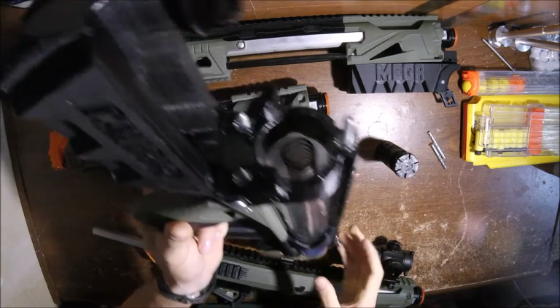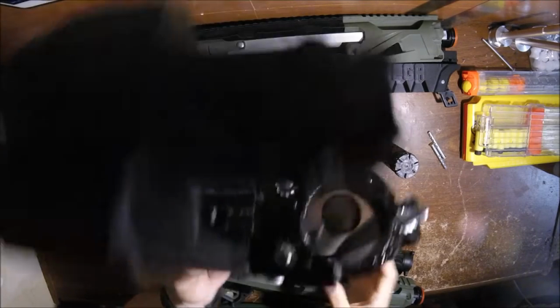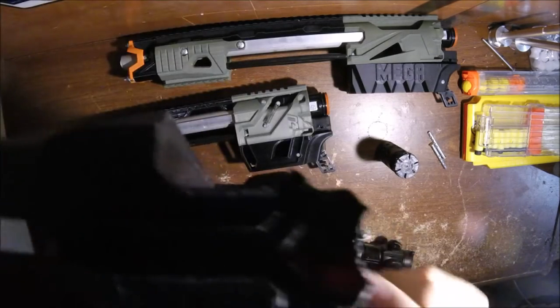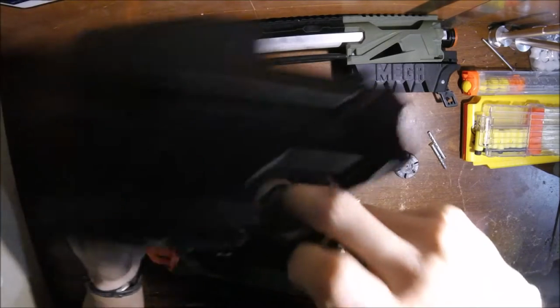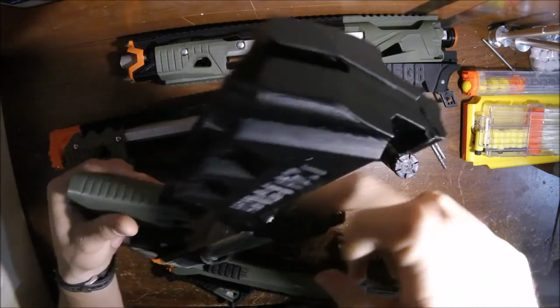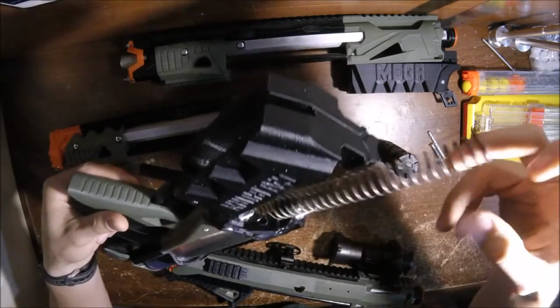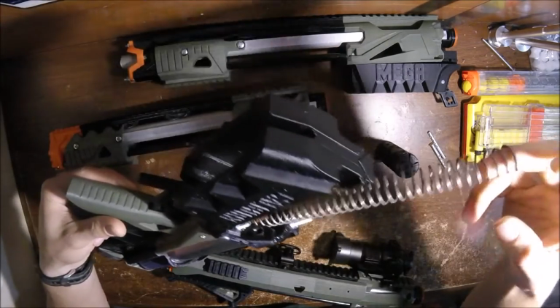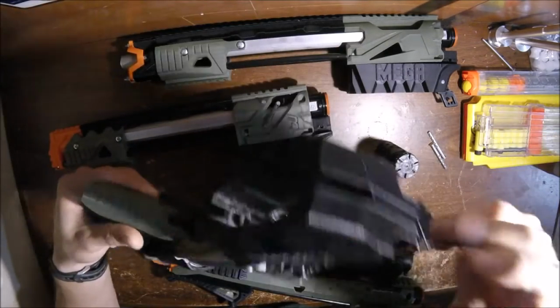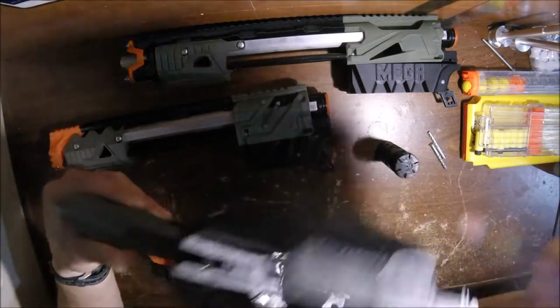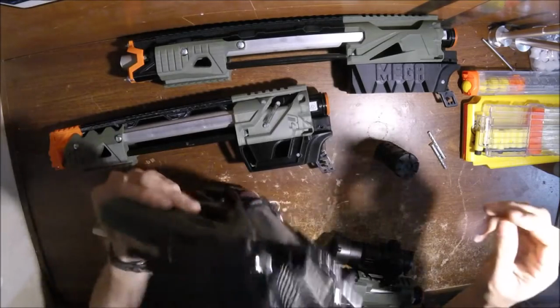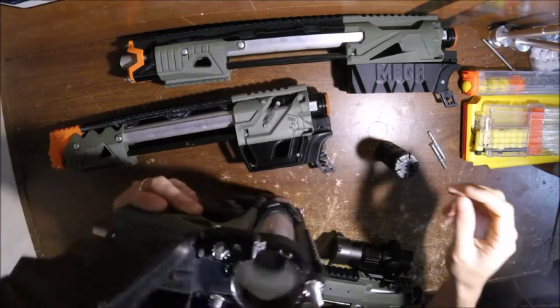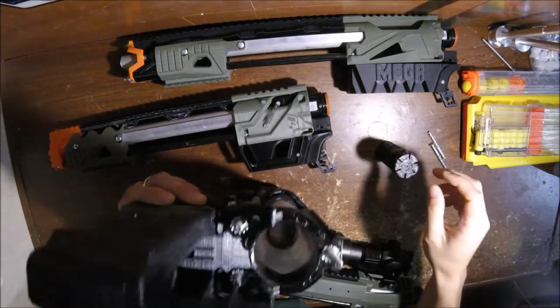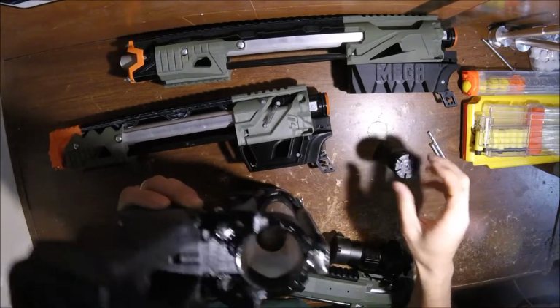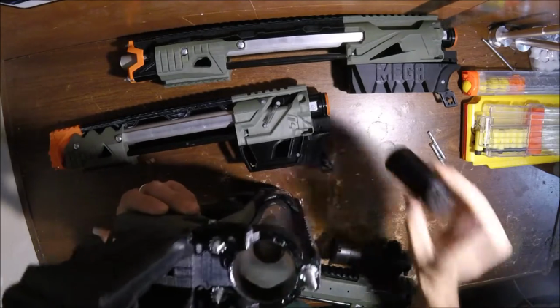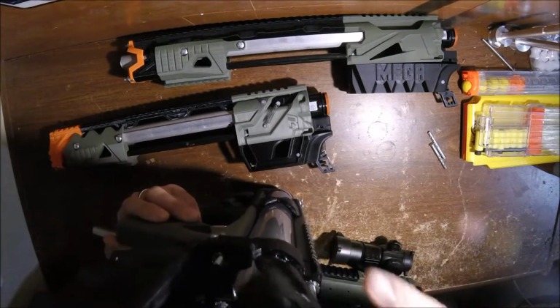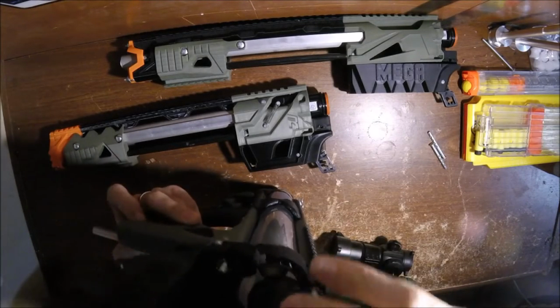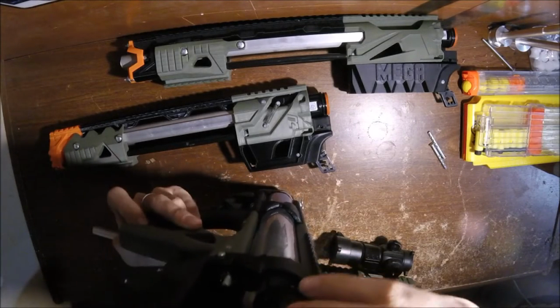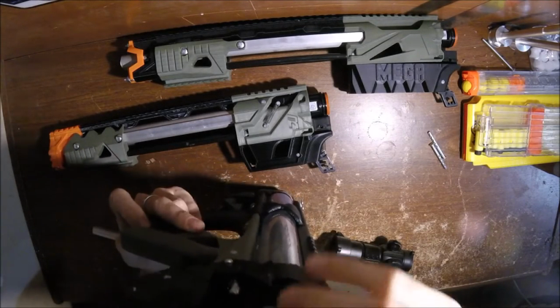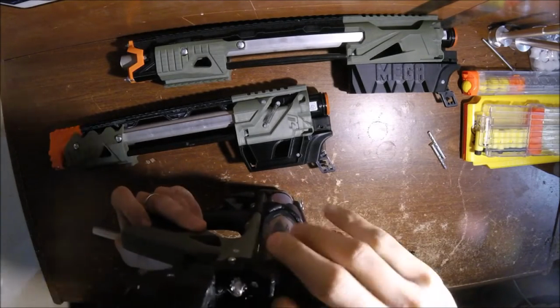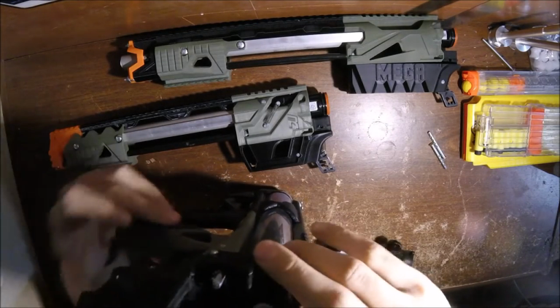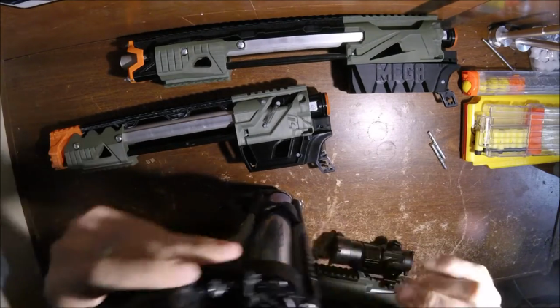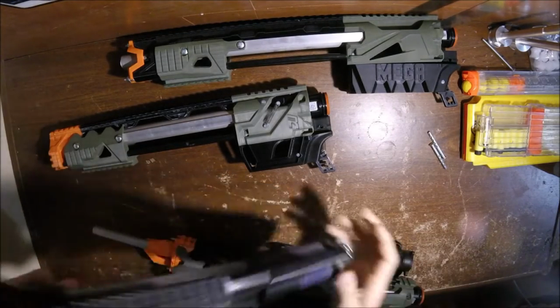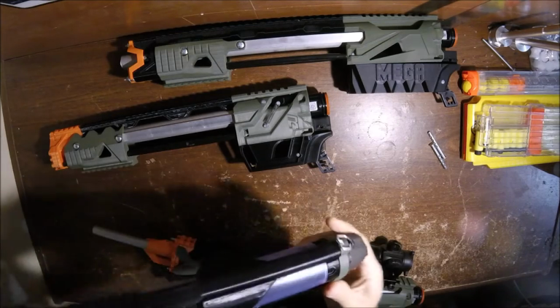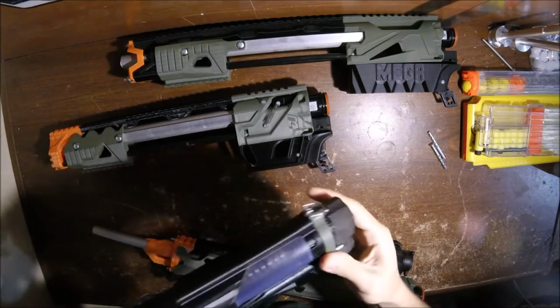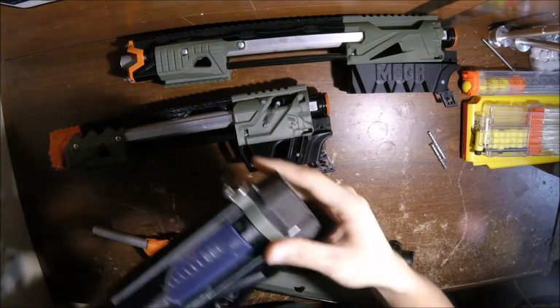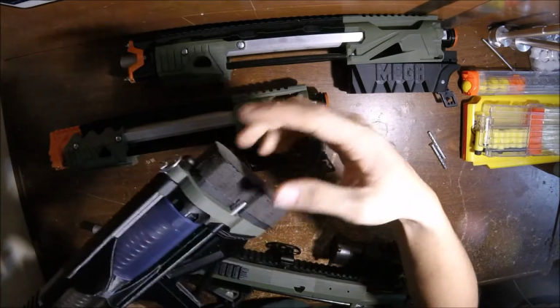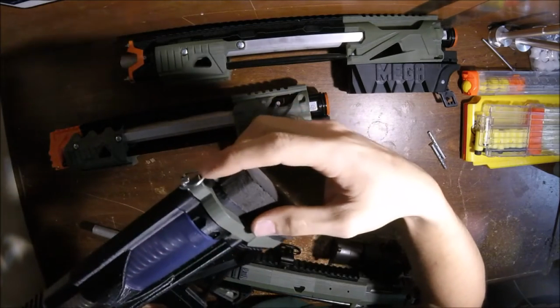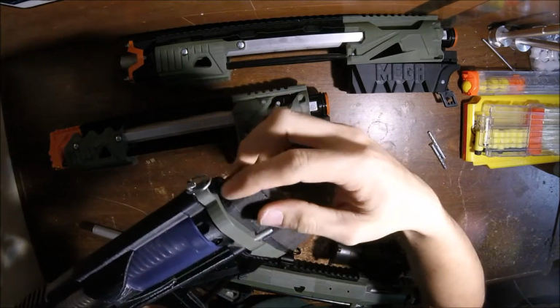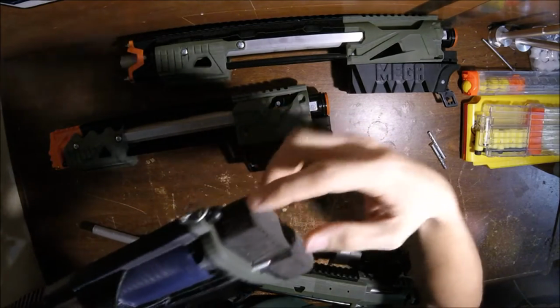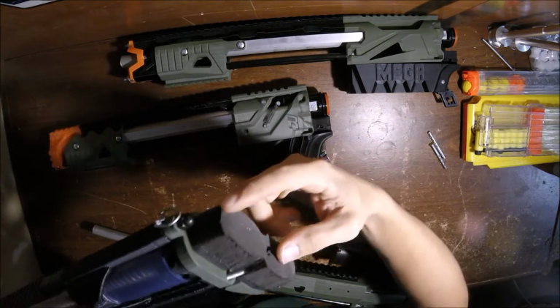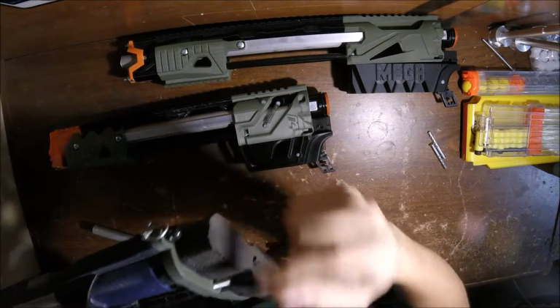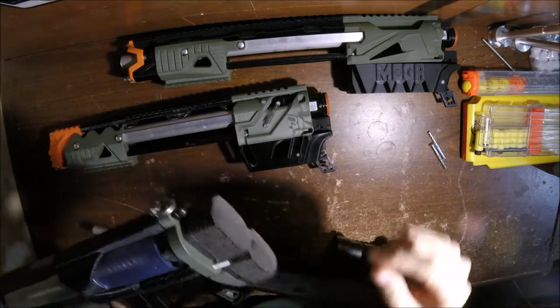To take out the spring, you just slide the spring out and it's that easy. If you don't have the takedown magwell version and you want to replace the spring or the plunger, you have to undo the screws here.